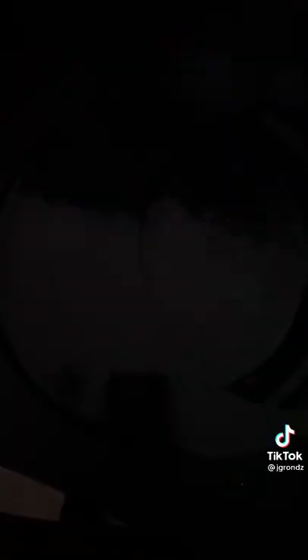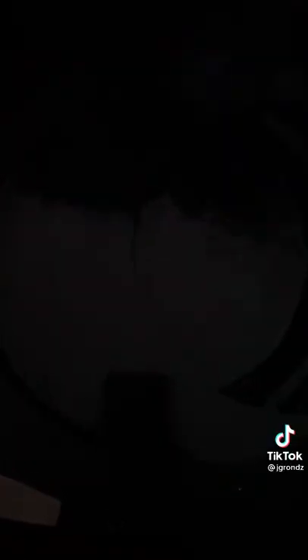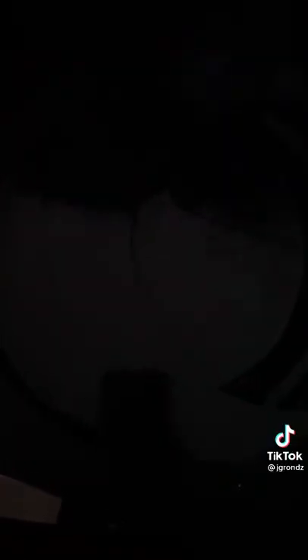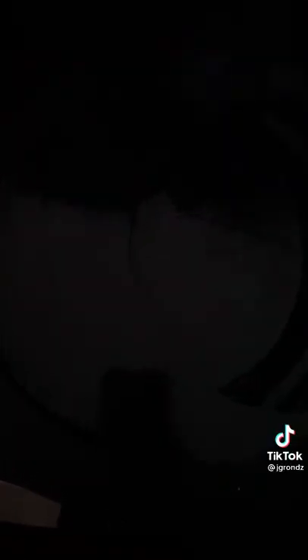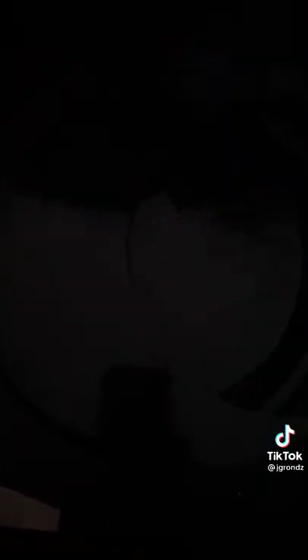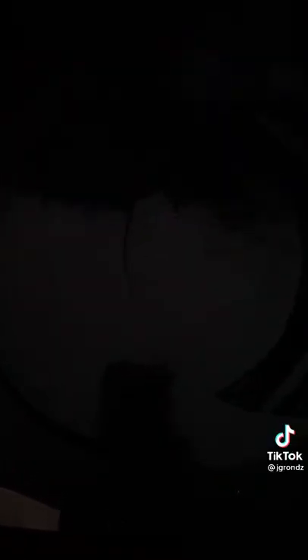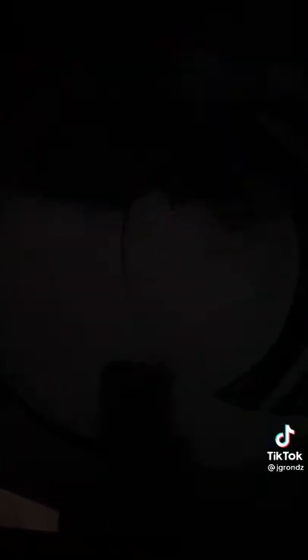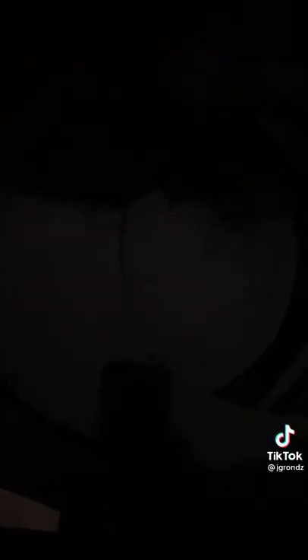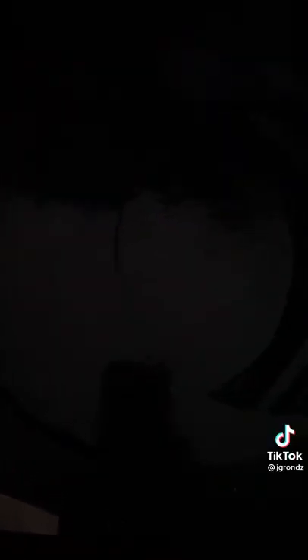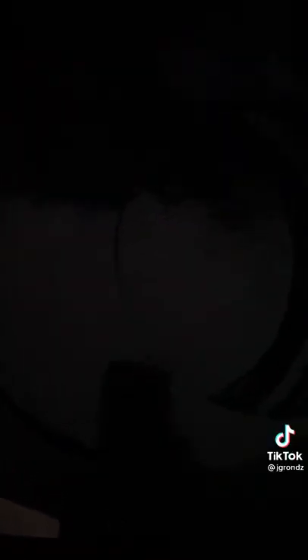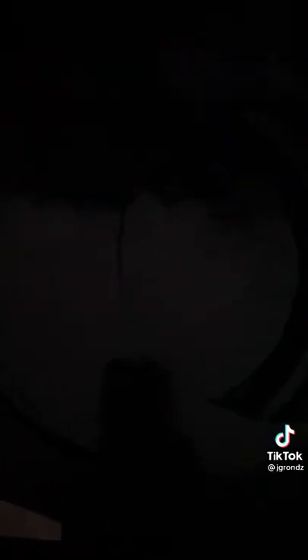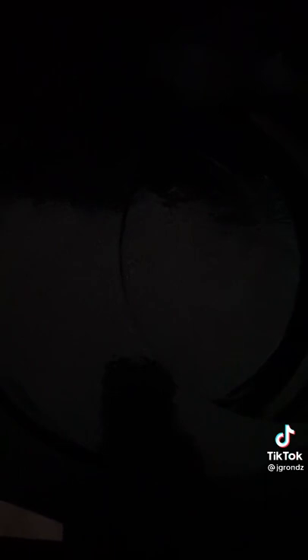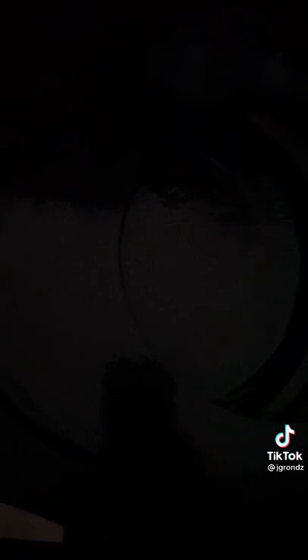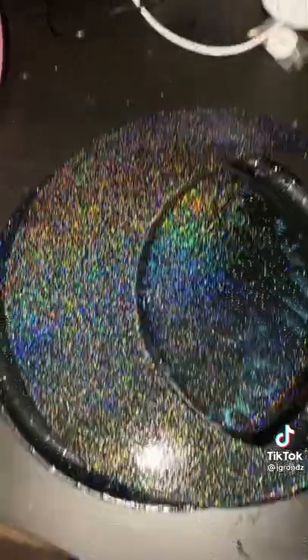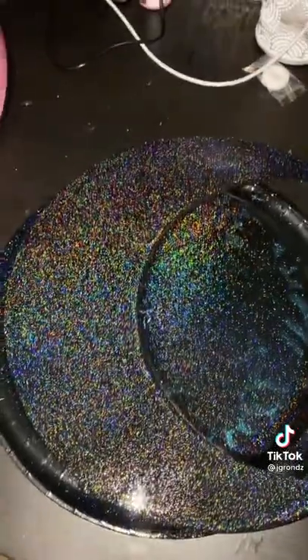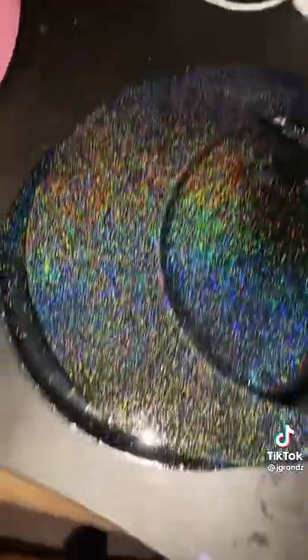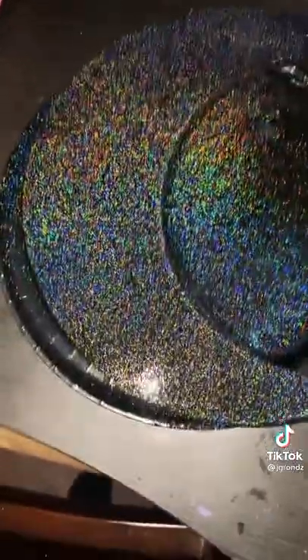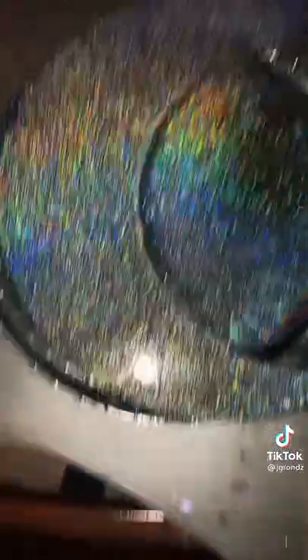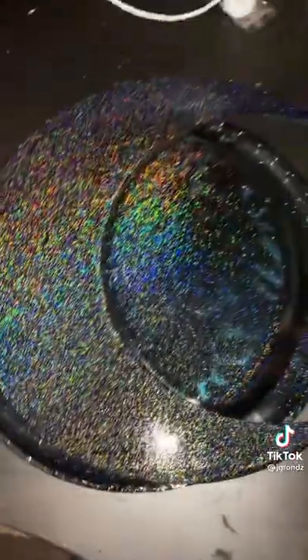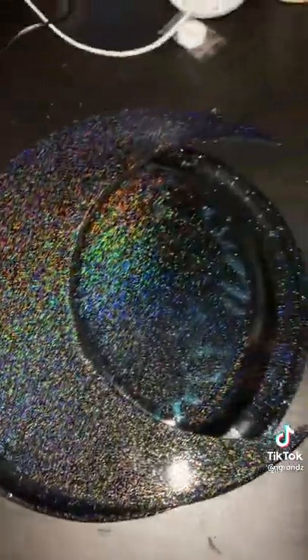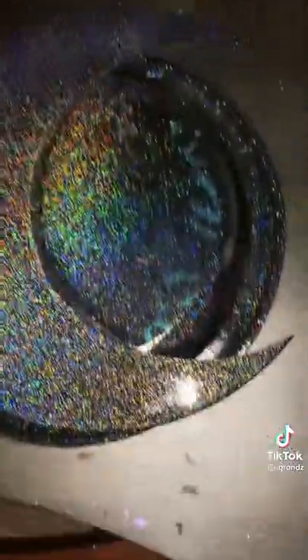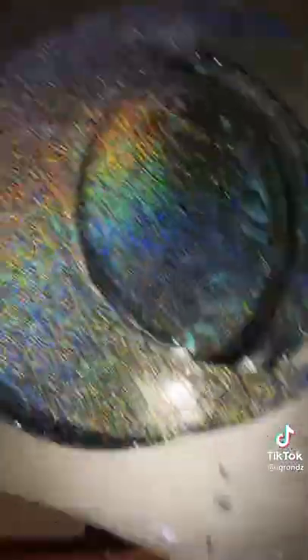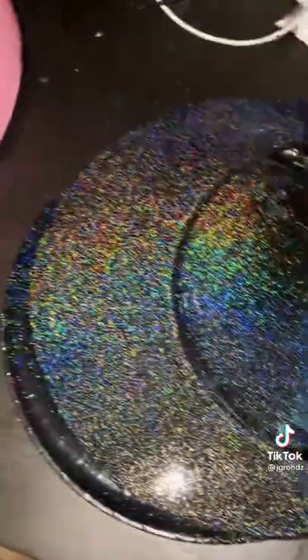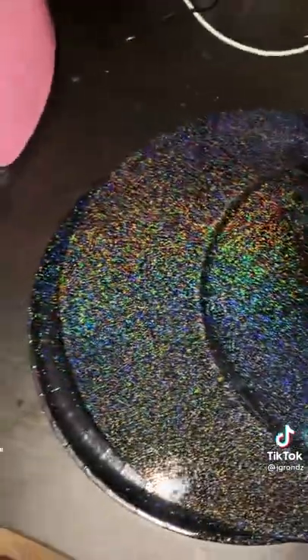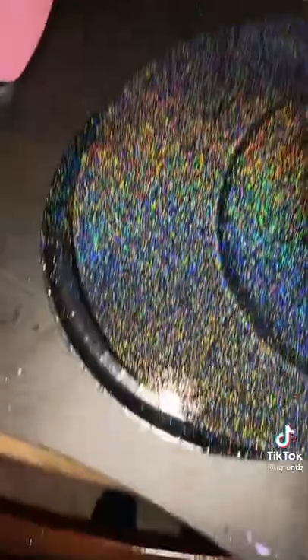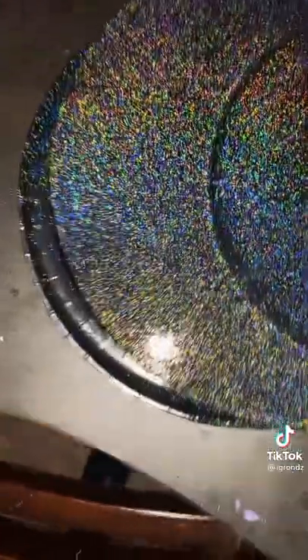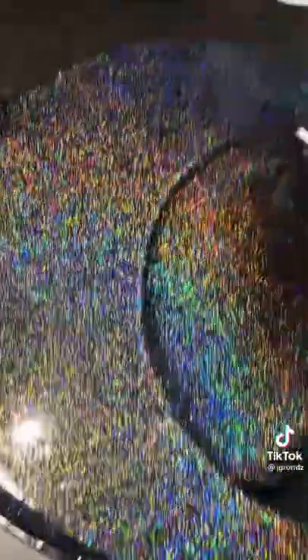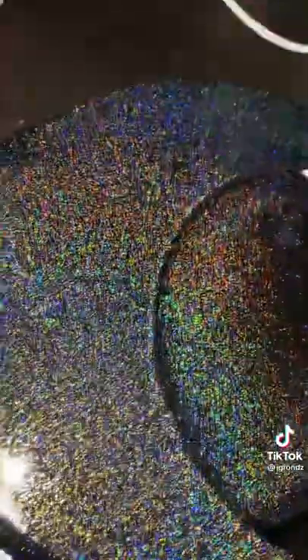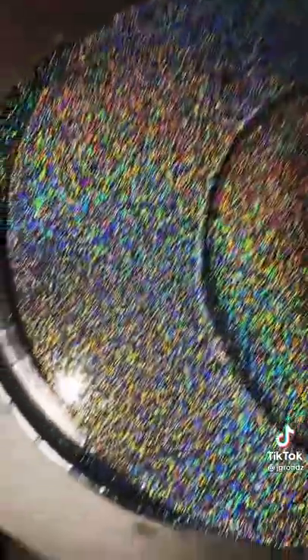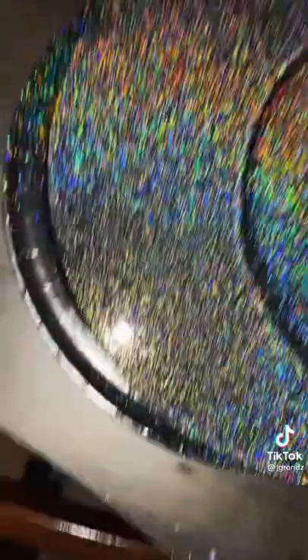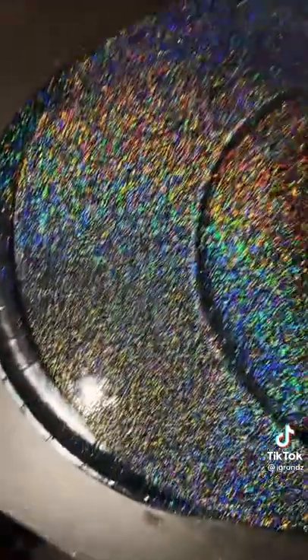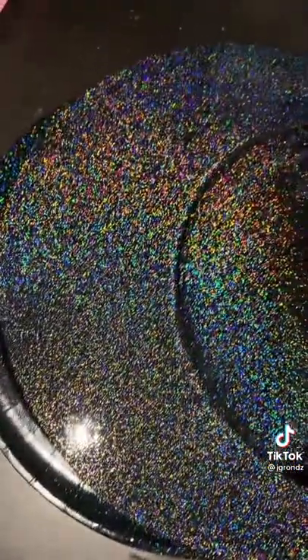Sorry, I couldn't spray paint and hold my phone at the same time, but you guys, look at this. Holy crap! Yeah, this is probably my new favorite top coat ever. Look at that rainbow. I'm obsessed.